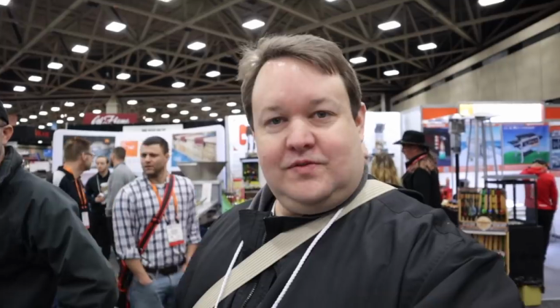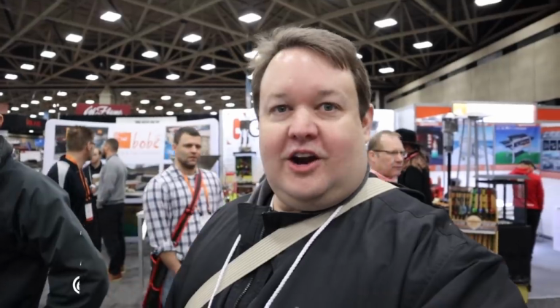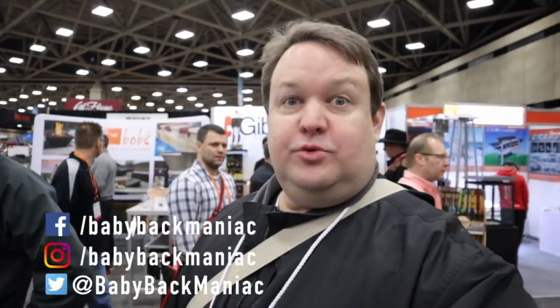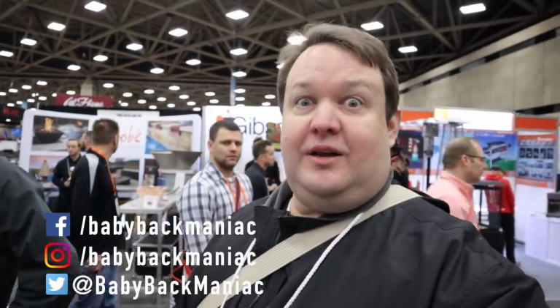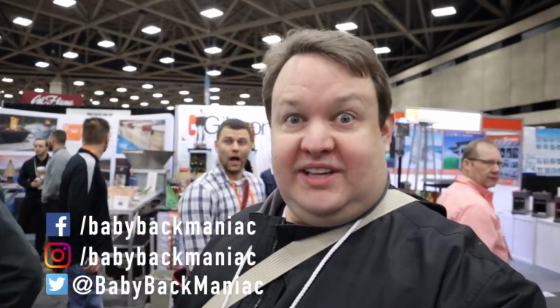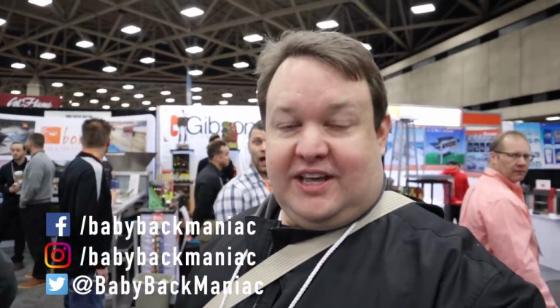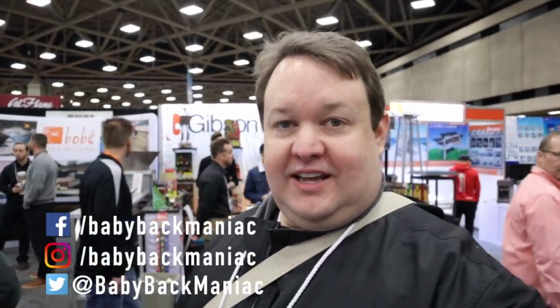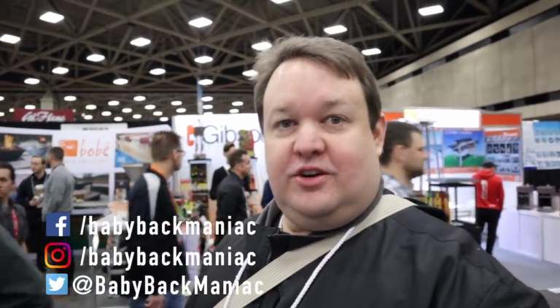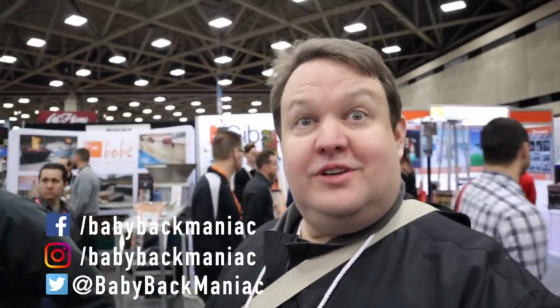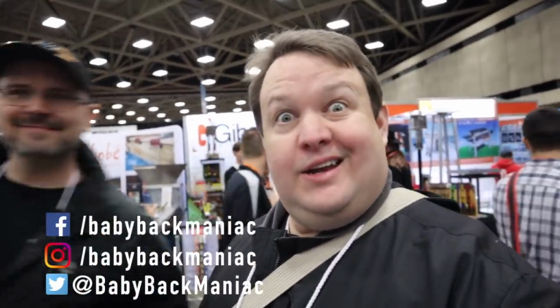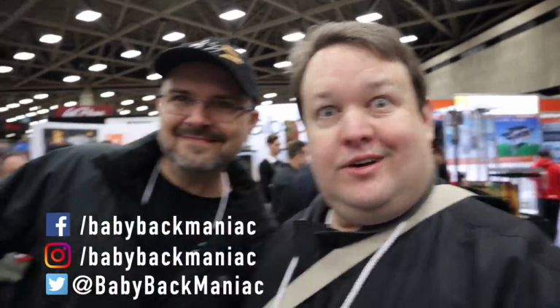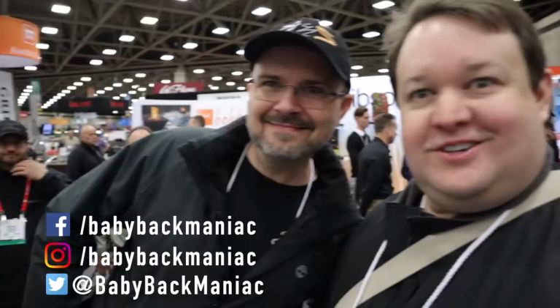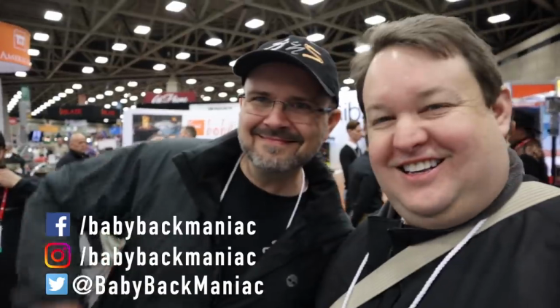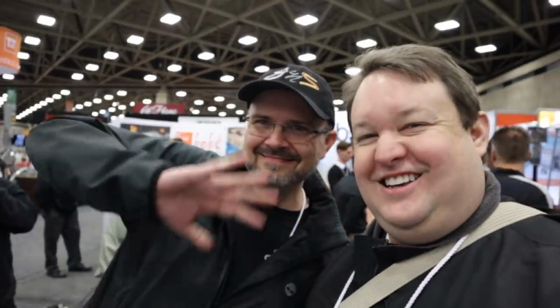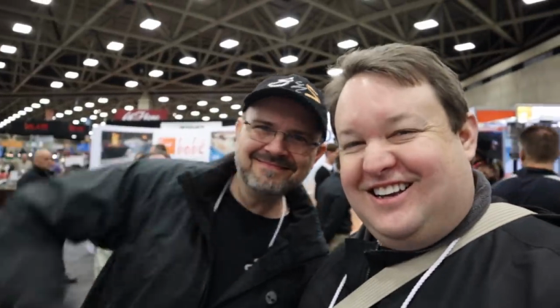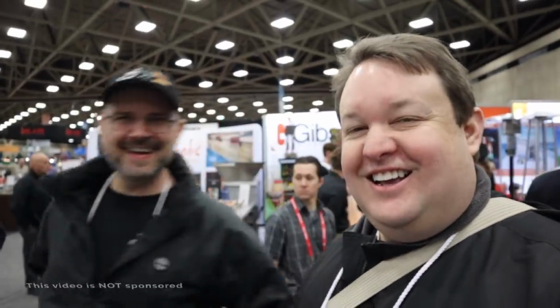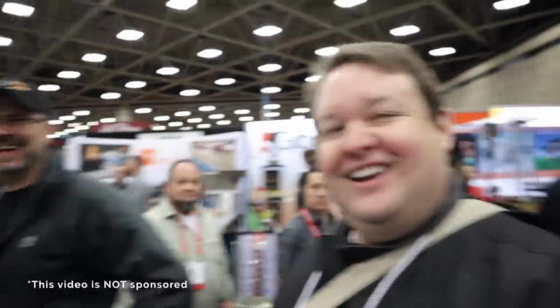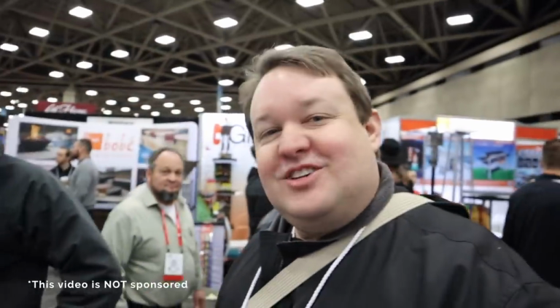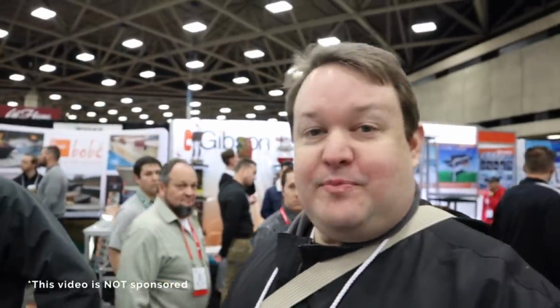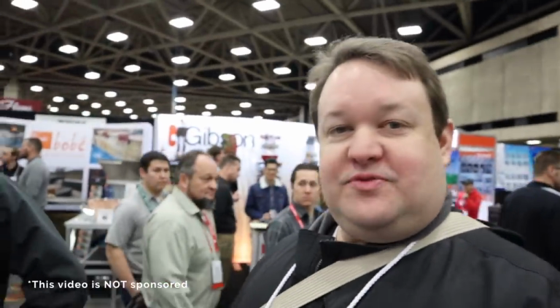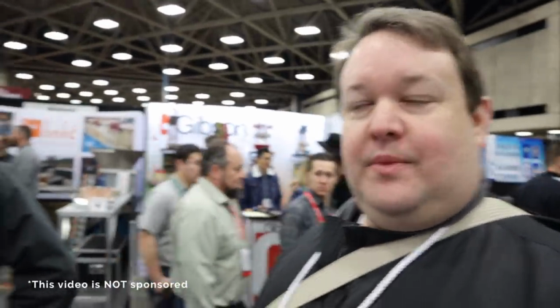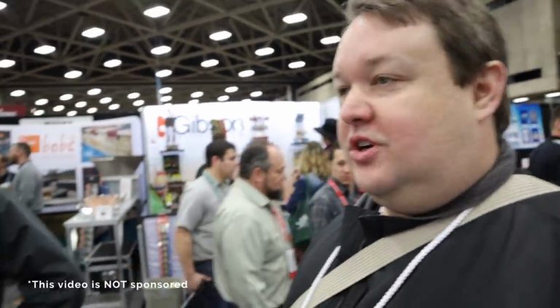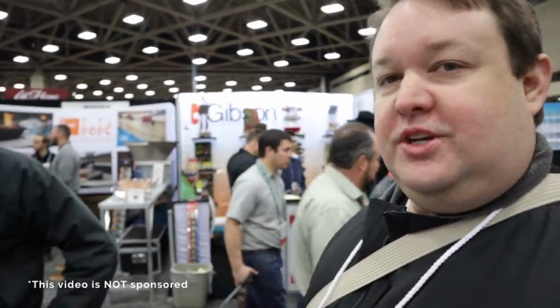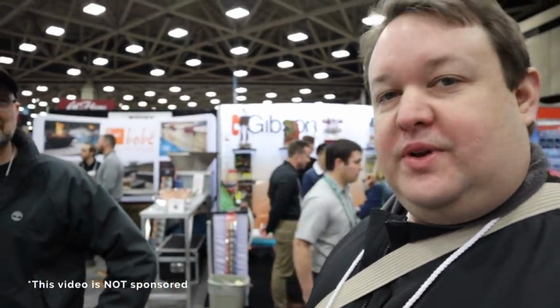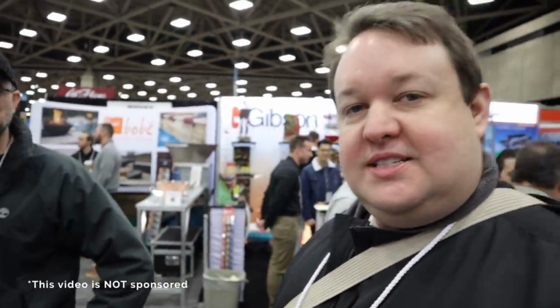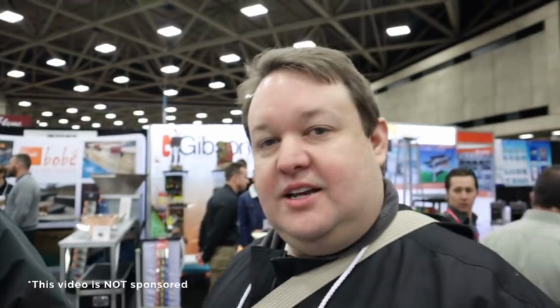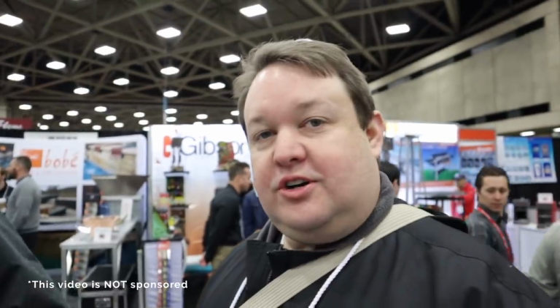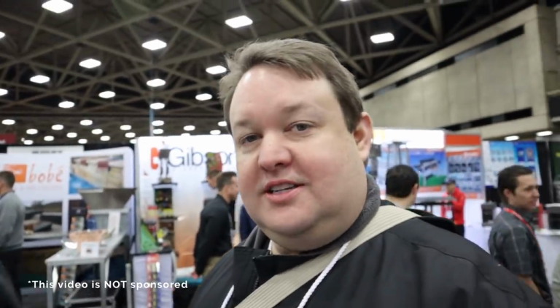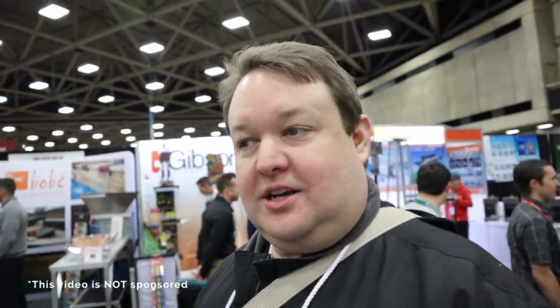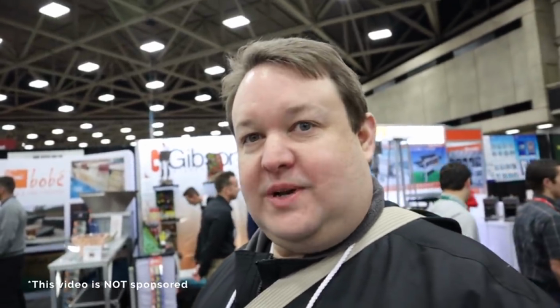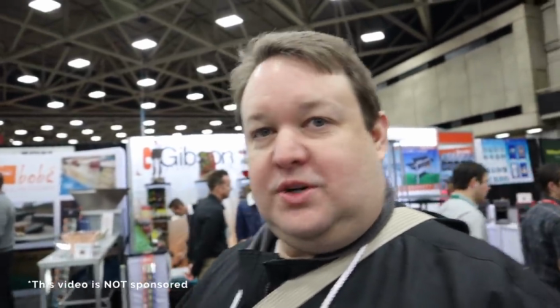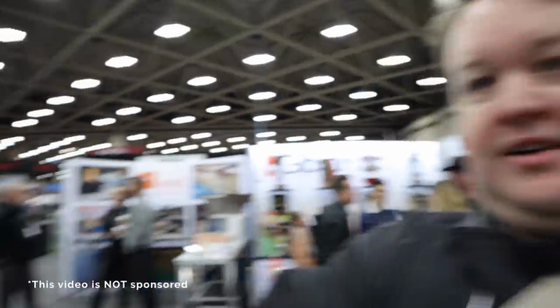All right guys, you will not believe who they let in this show — they'll let anyone off the street. It's Dave Parrish from Adrenaline BBQ Company, and he's got a new cooker he's going to talk to us about today. What you got here, Dave?